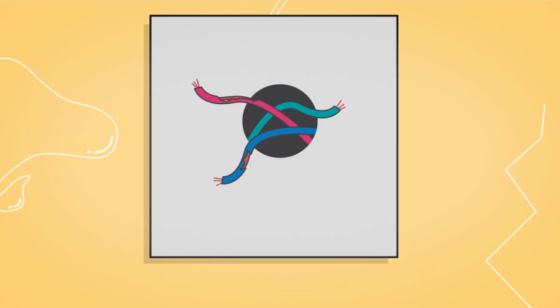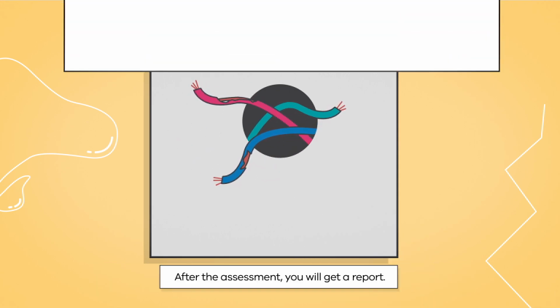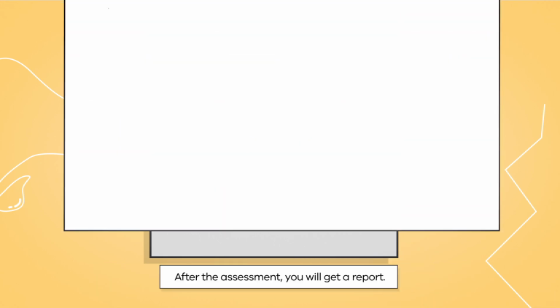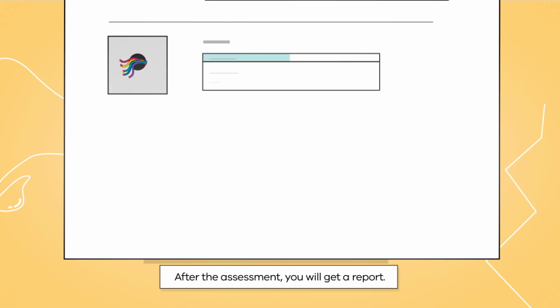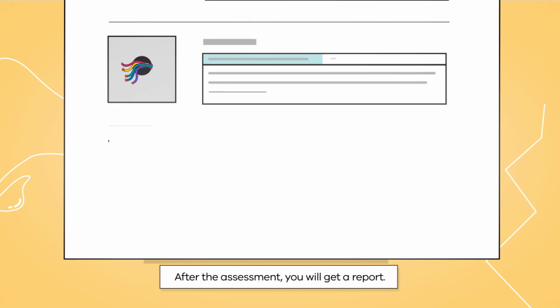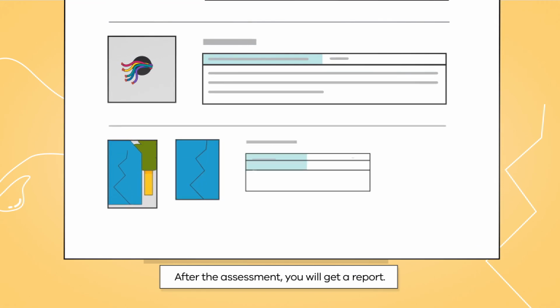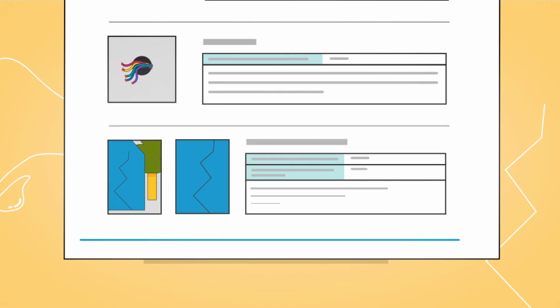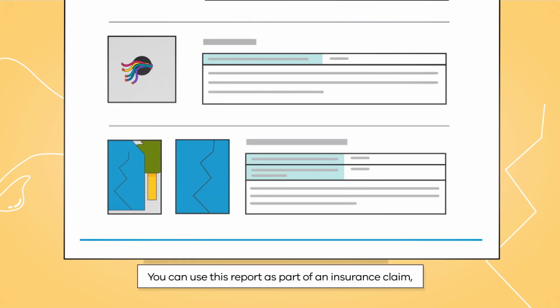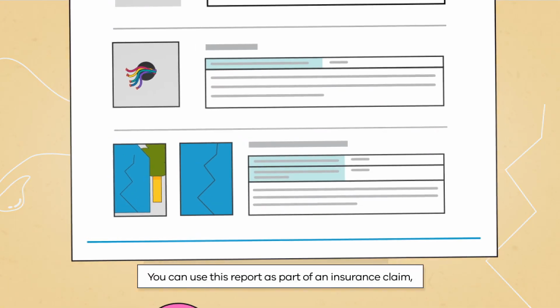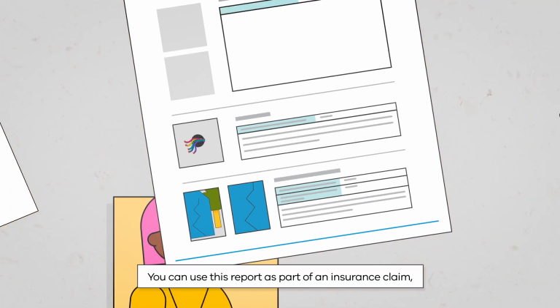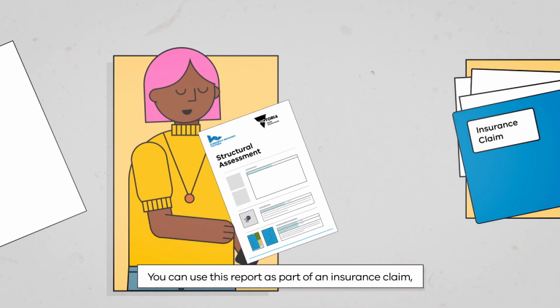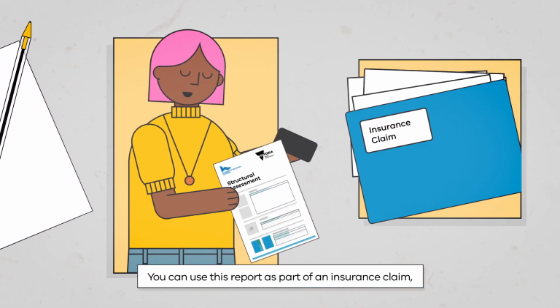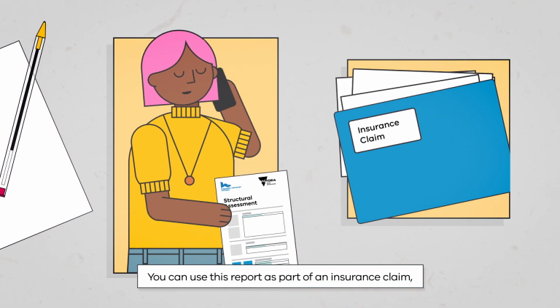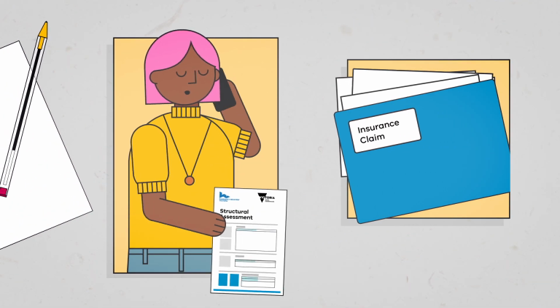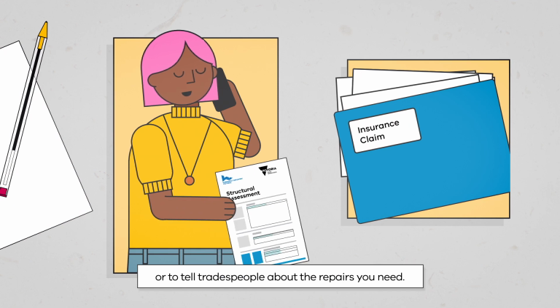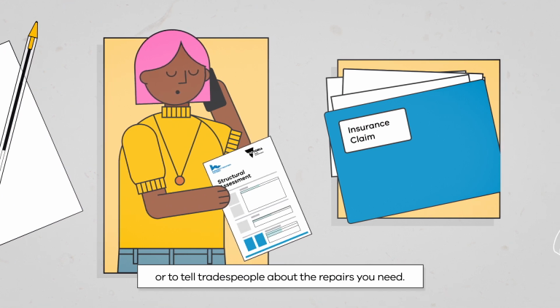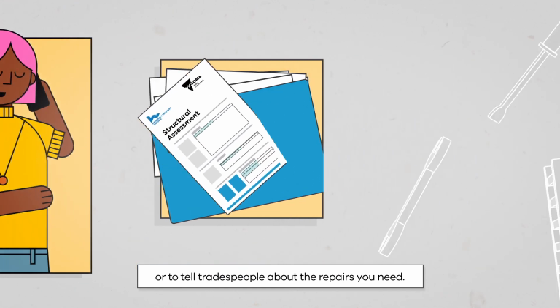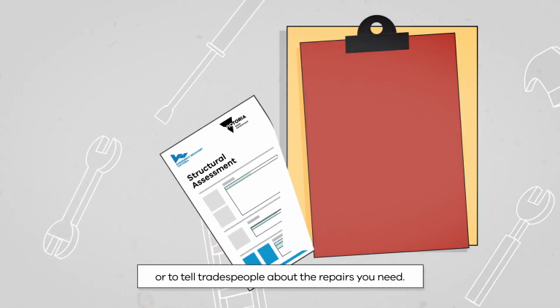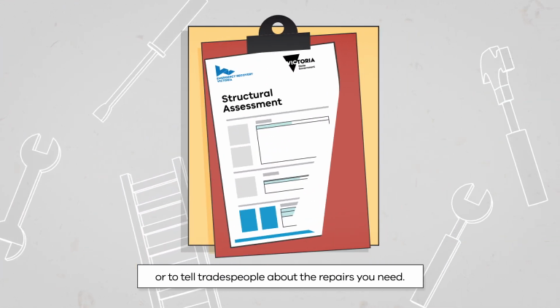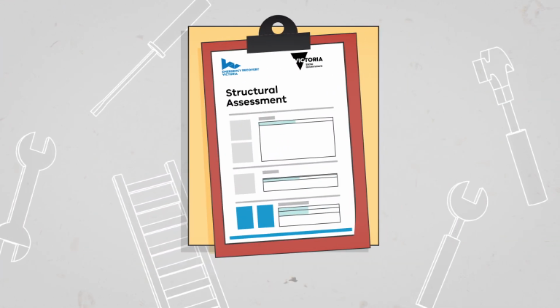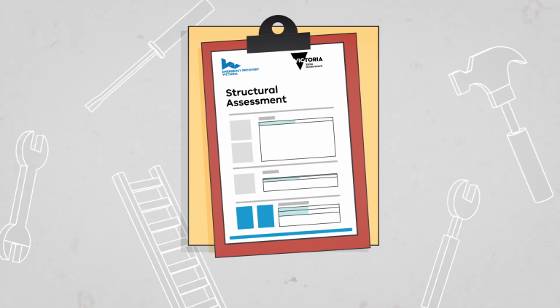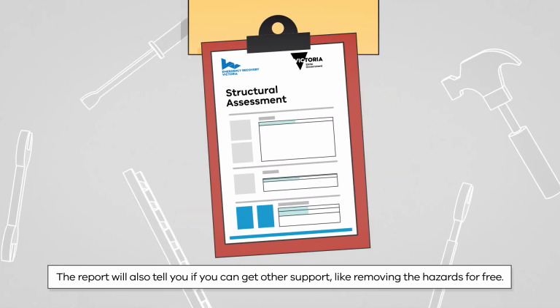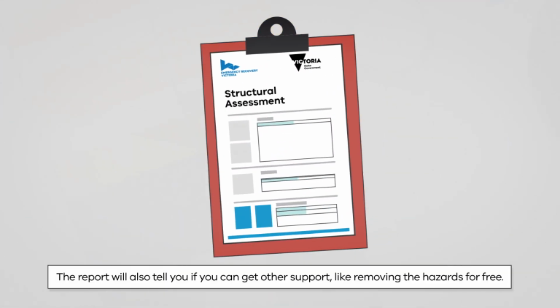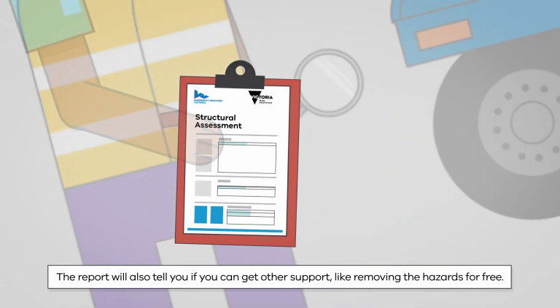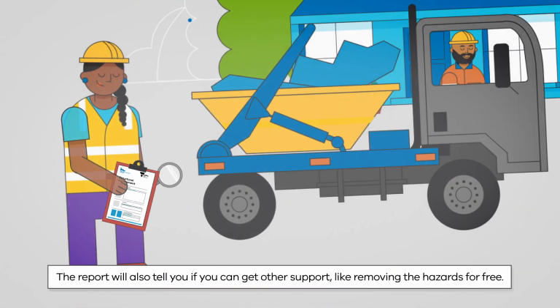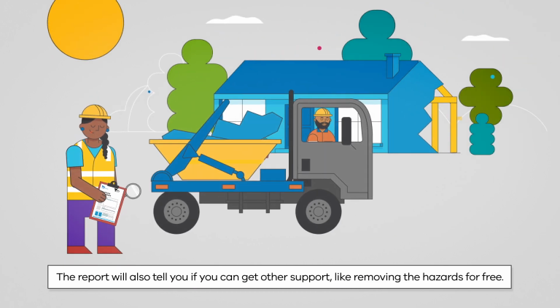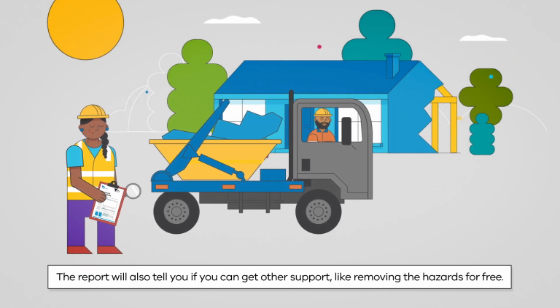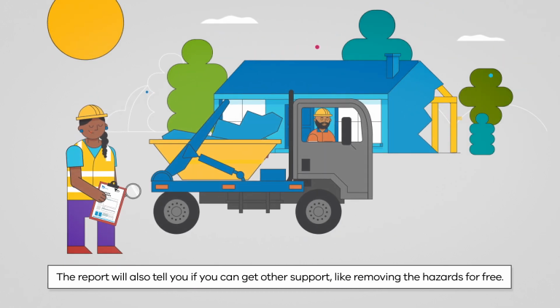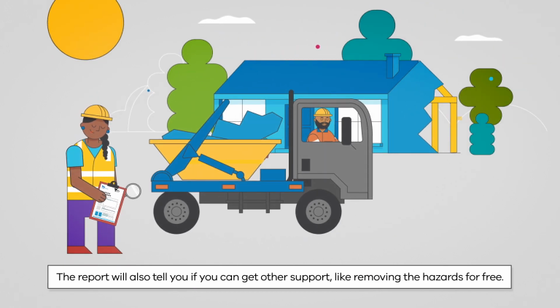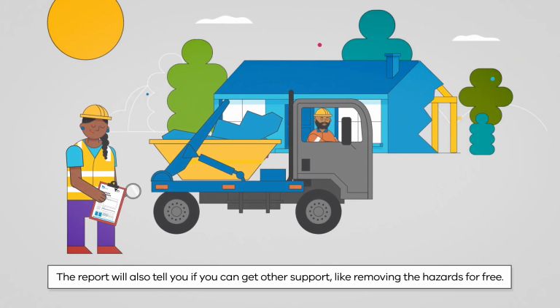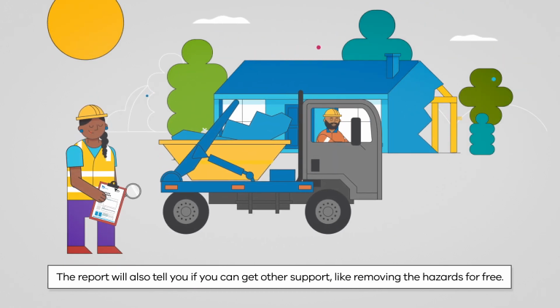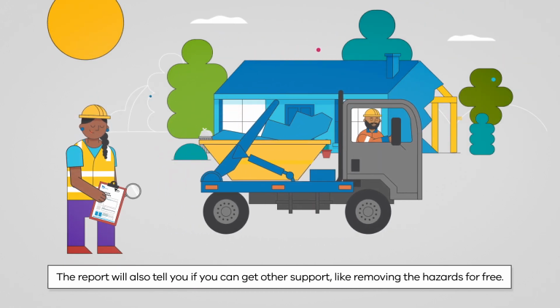After the assessment, you will get a report. You can use this report as part of an insurance claim or to tell tradespeople about the repairs you need. The report will also tell you if you can get other support, like removing the hazards for free.